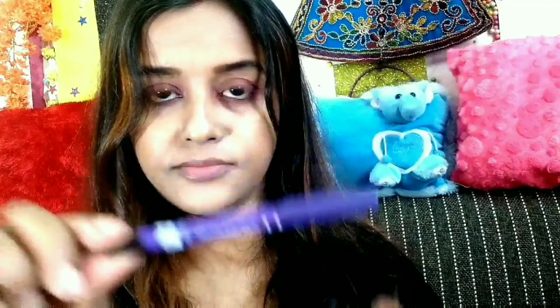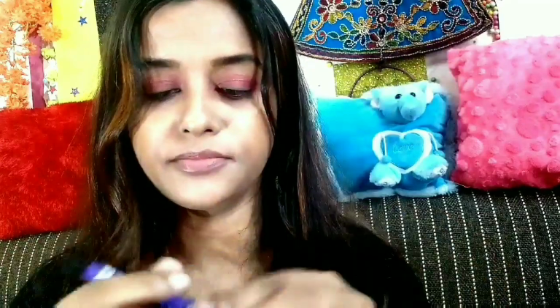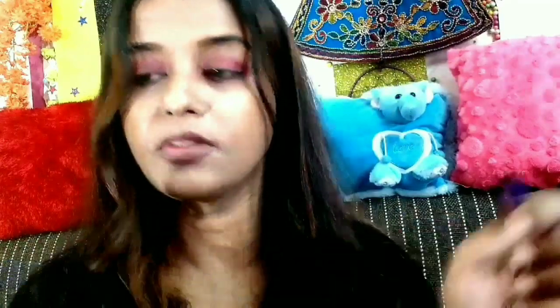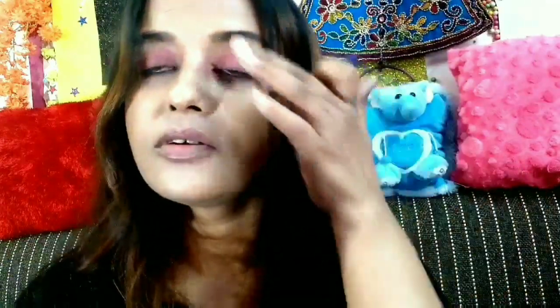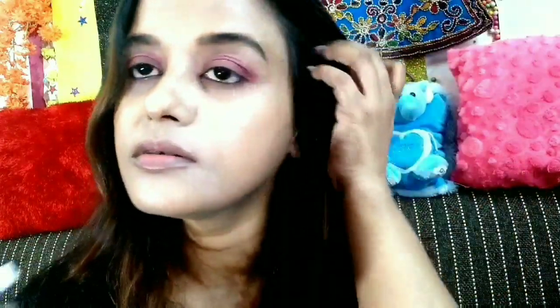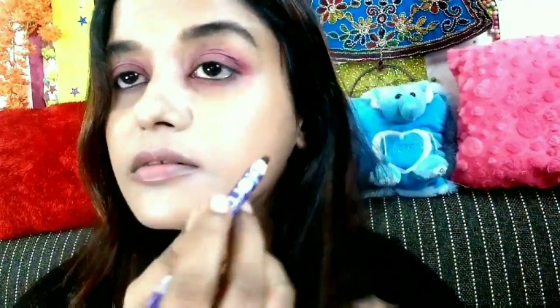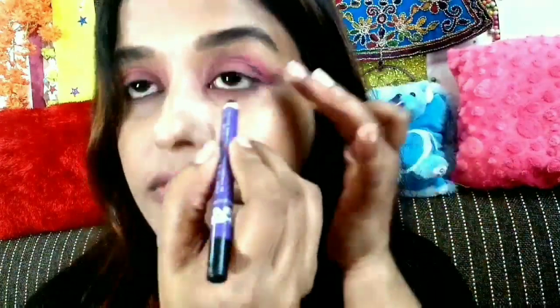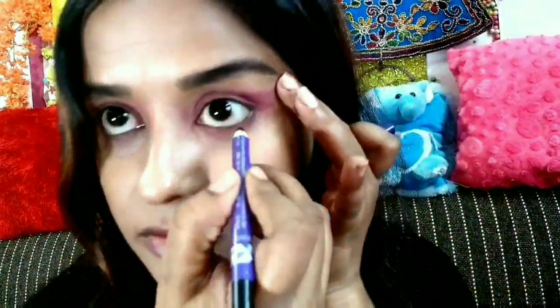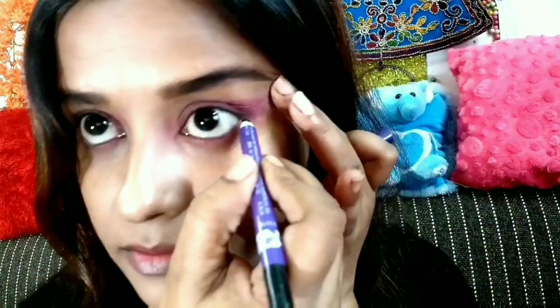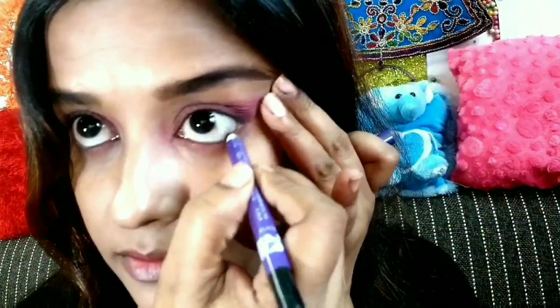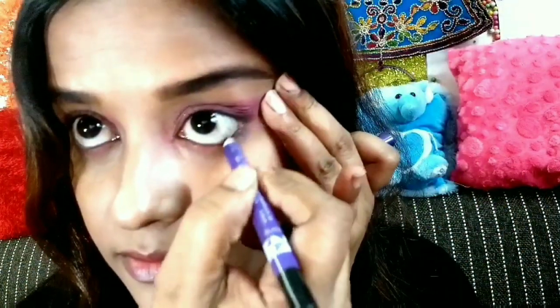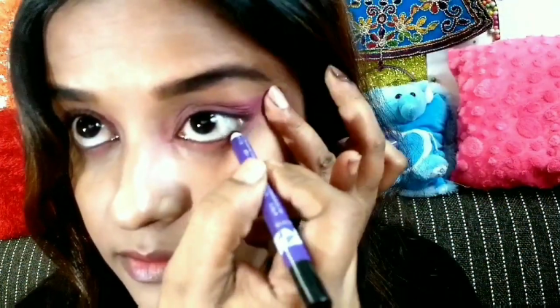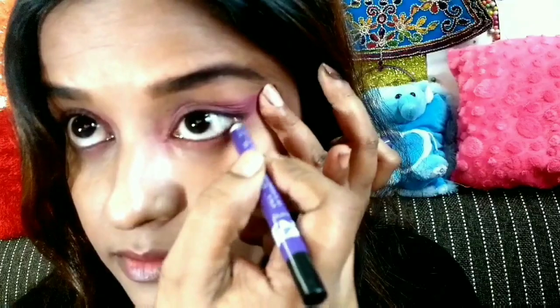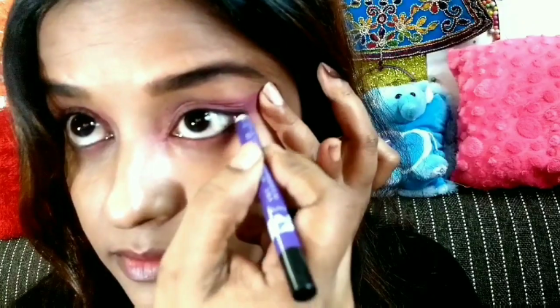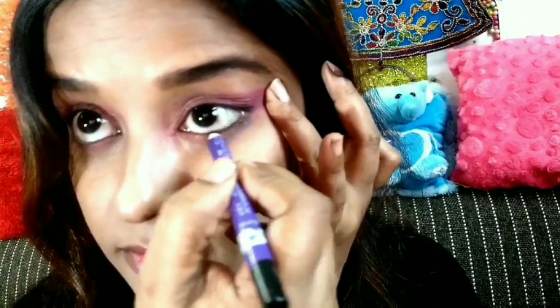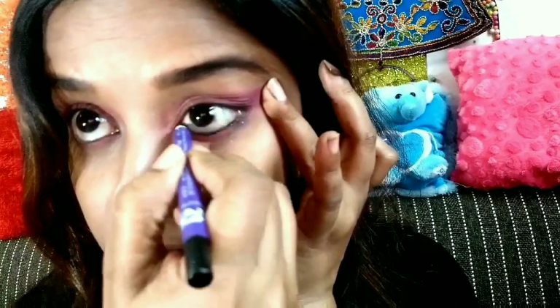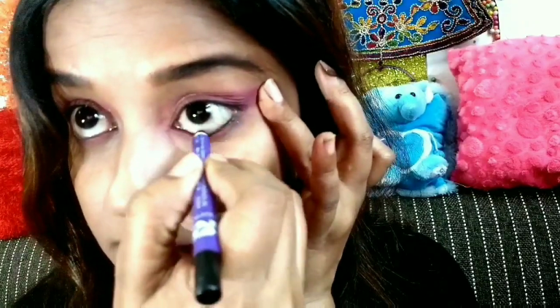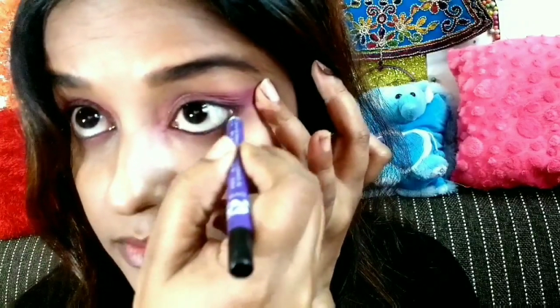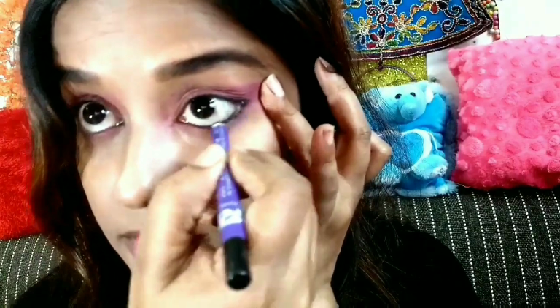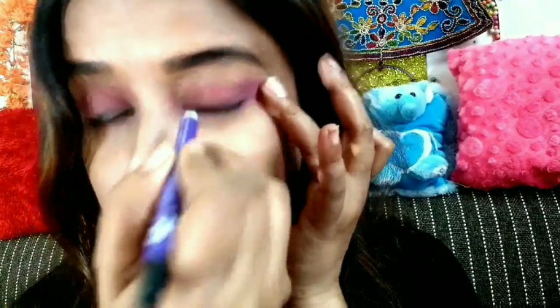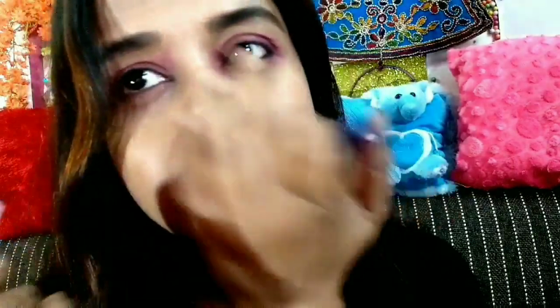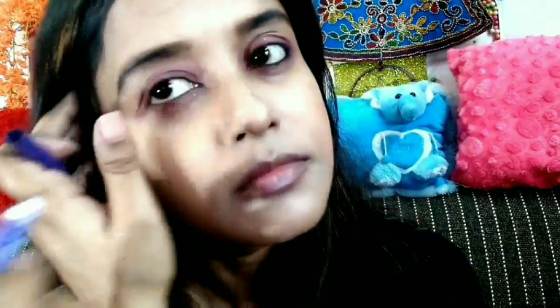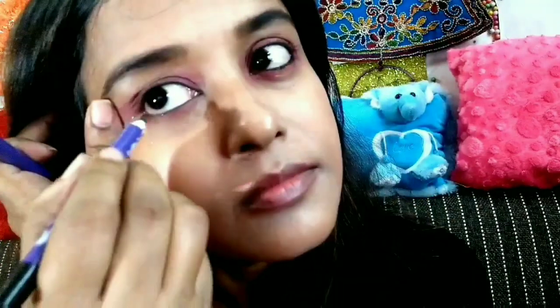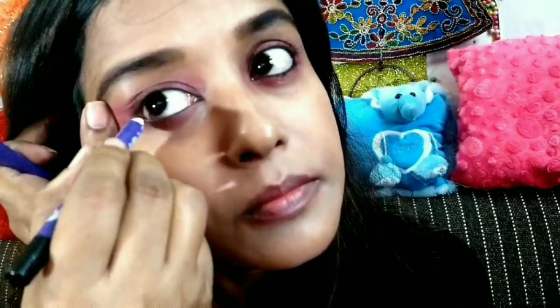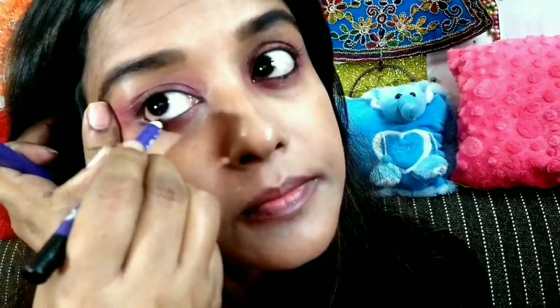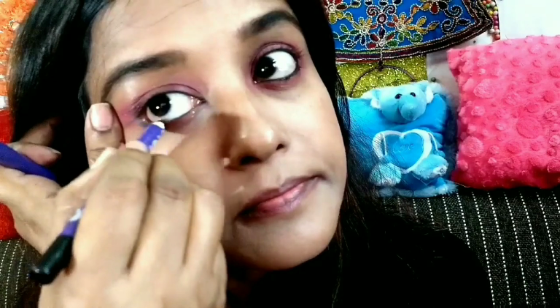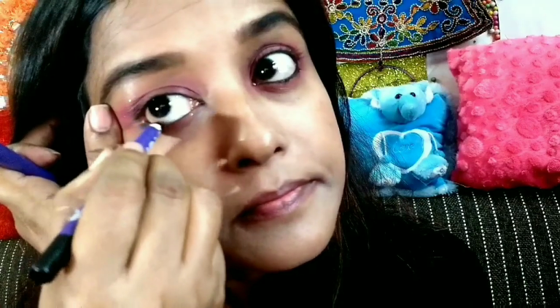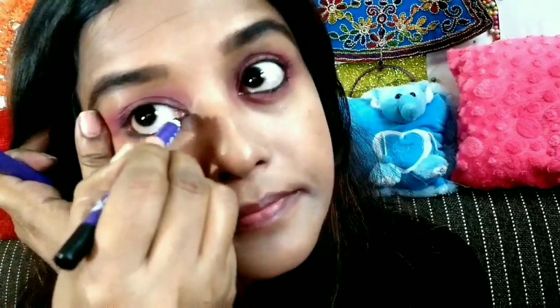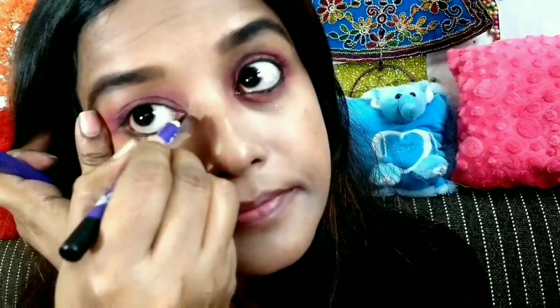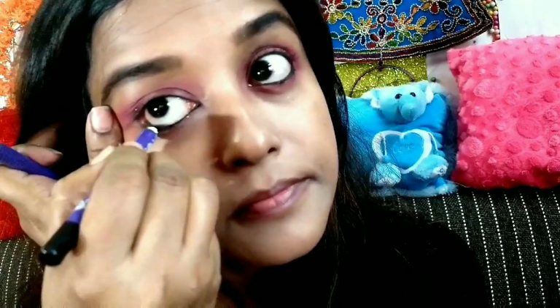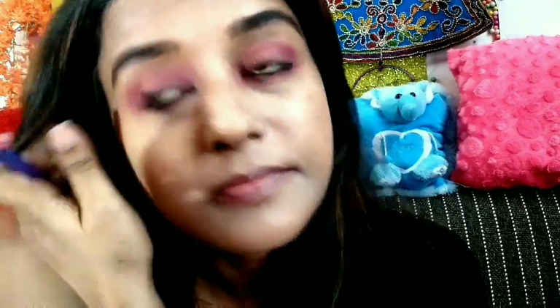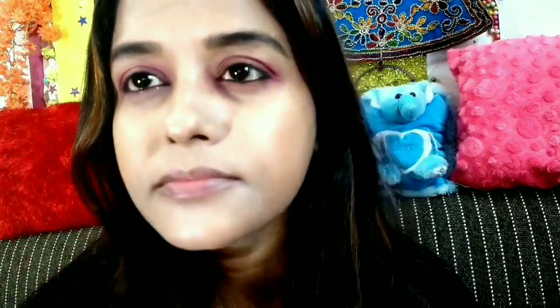I am using the Plum Cool kajal for my eyes. I really love this kajal — it is very nice, it is smudge proof, and it lasts in your eyes for hours.